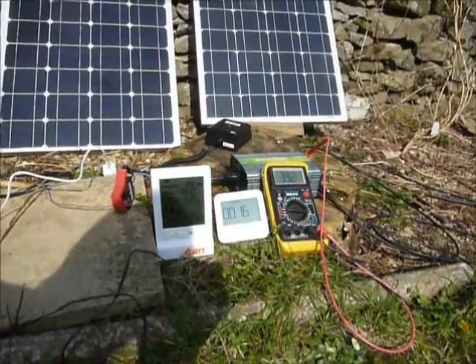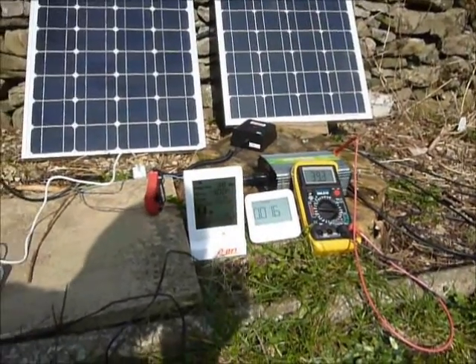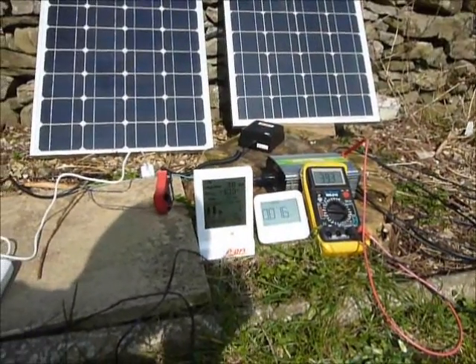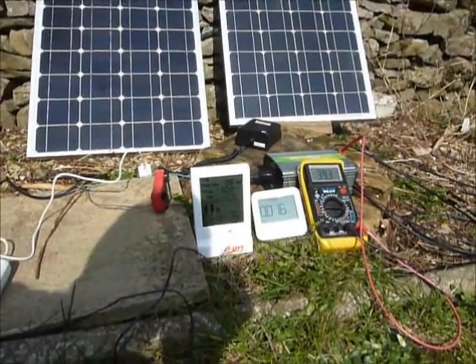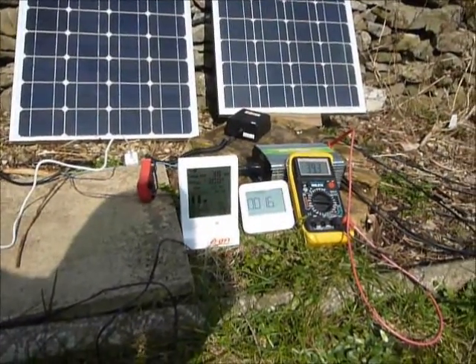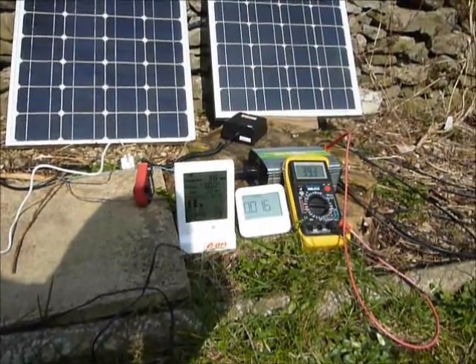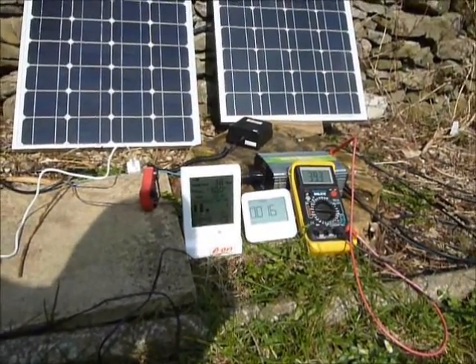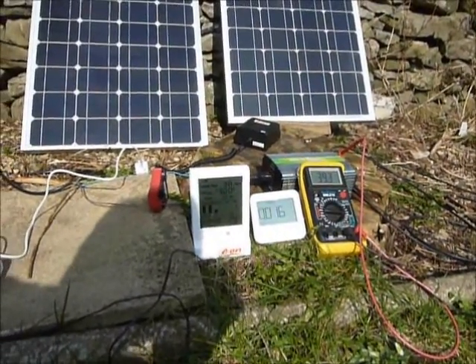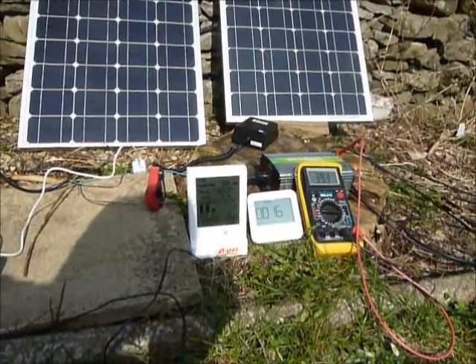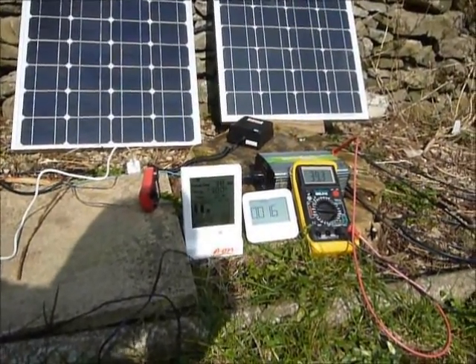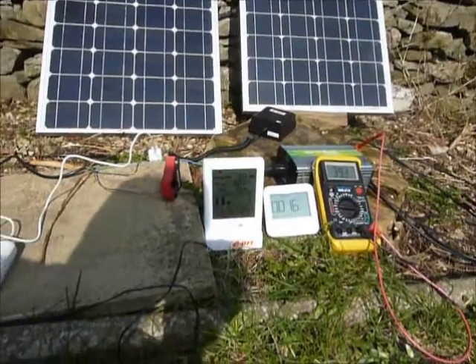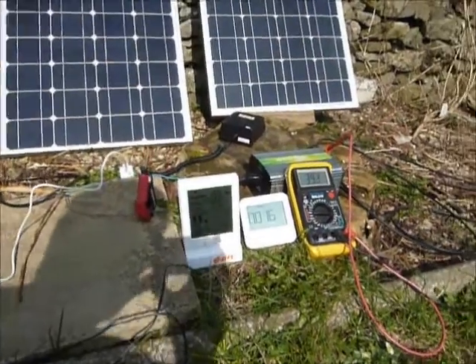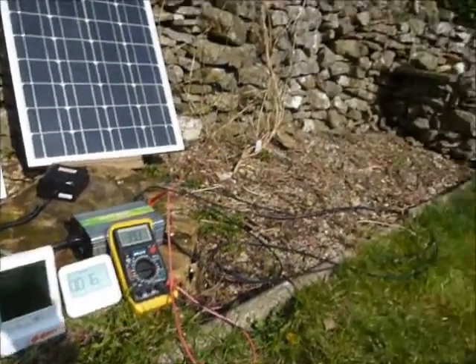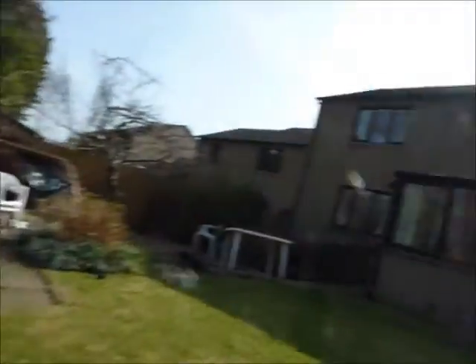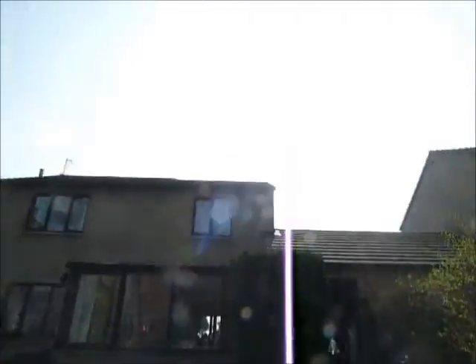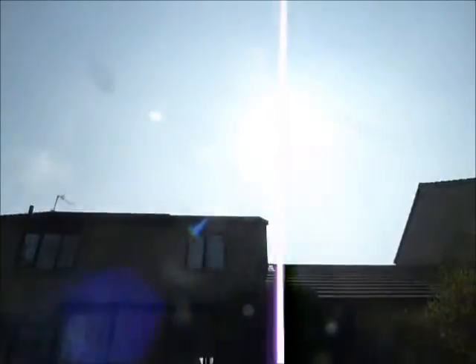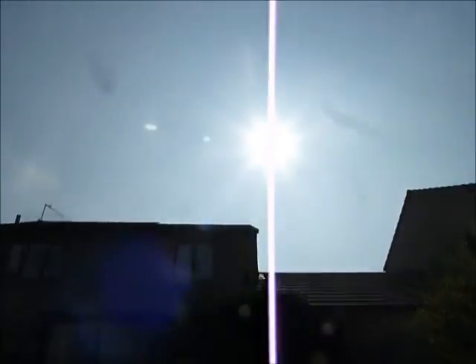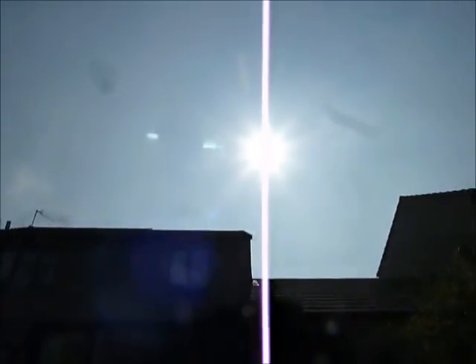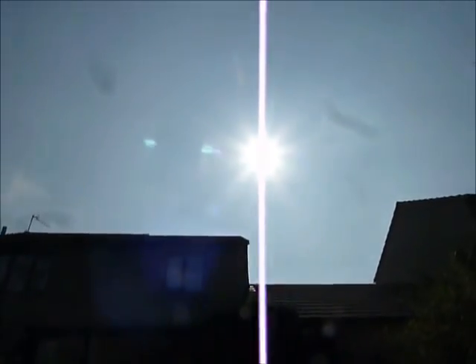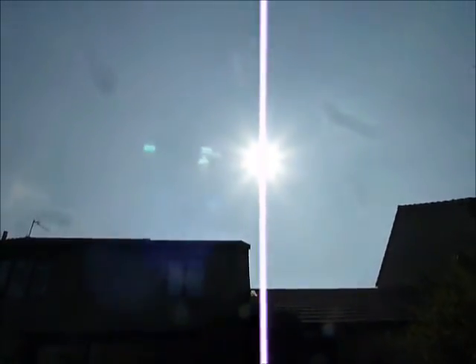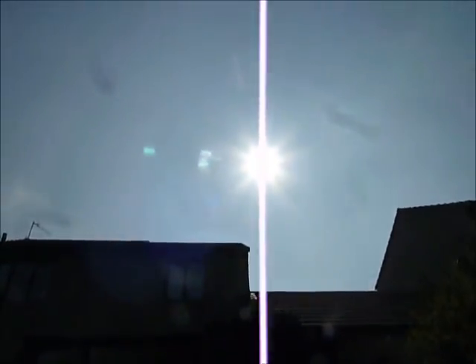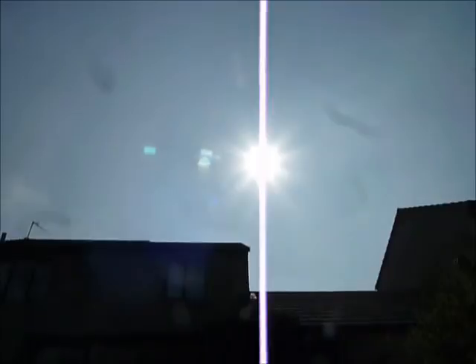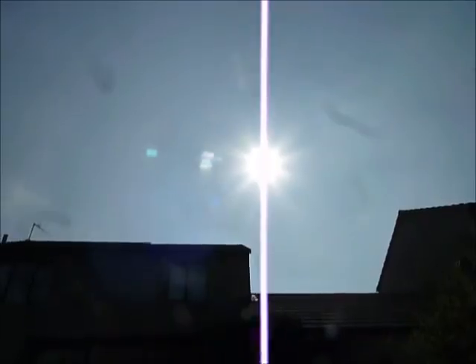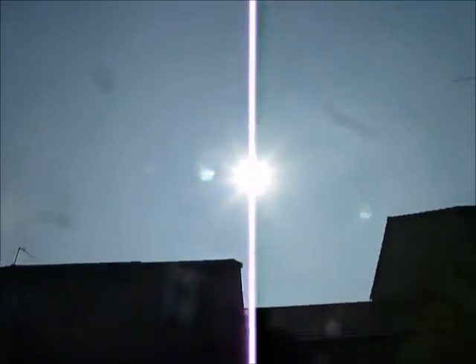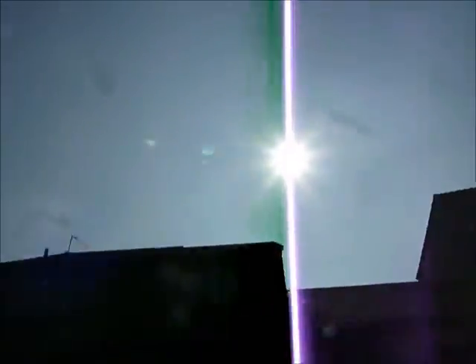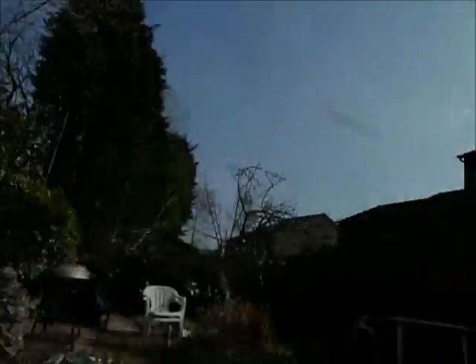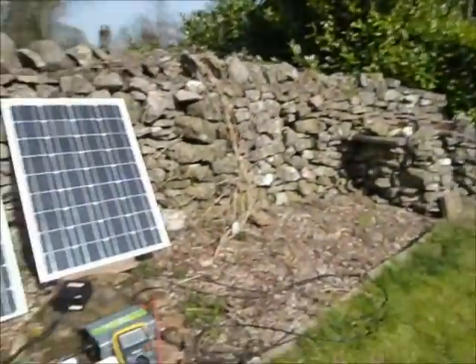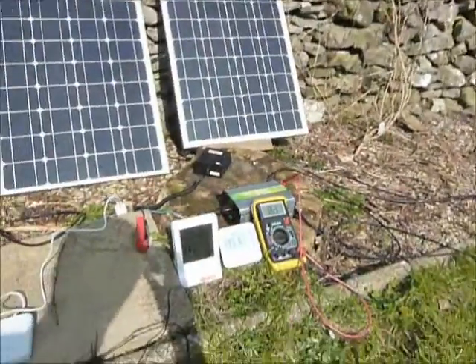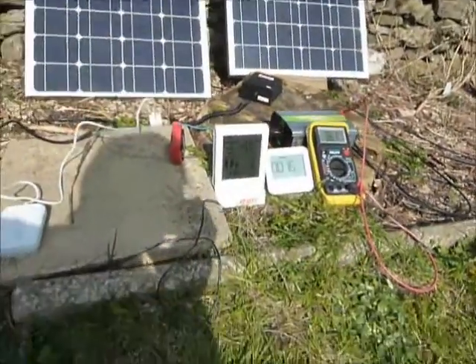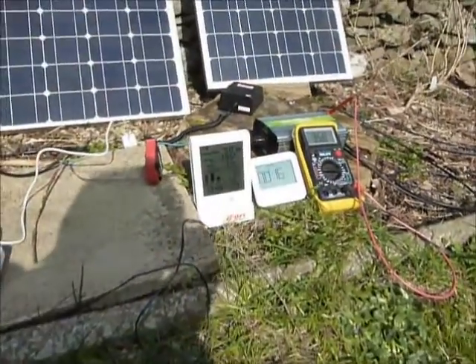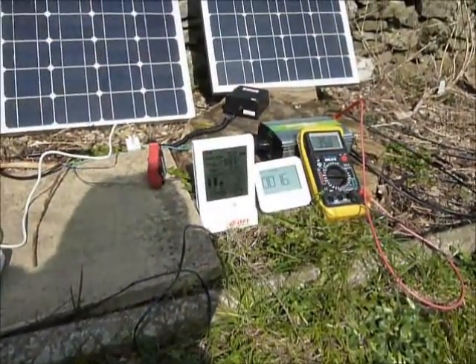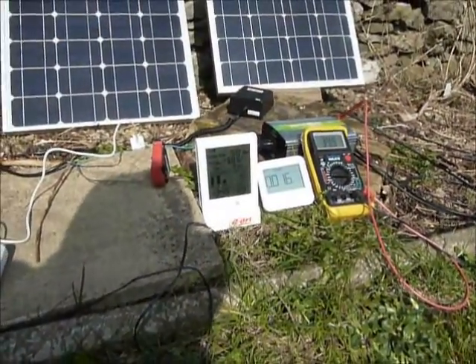As I said, they're 50 watt panels, they're not producing the full 100 watts that they could at the moment because it's quite a hazy day. If the sky were completely clear, they would be producing the full 100 watts that they're capable of.